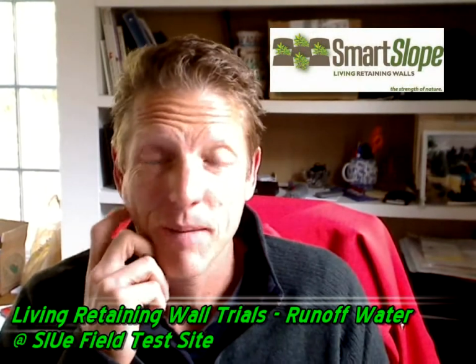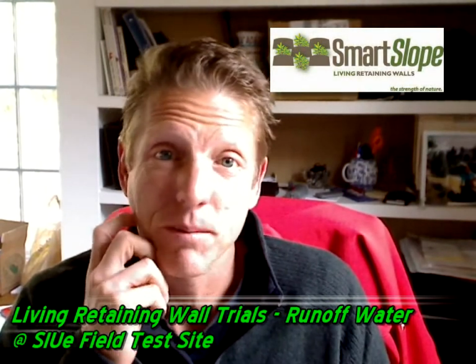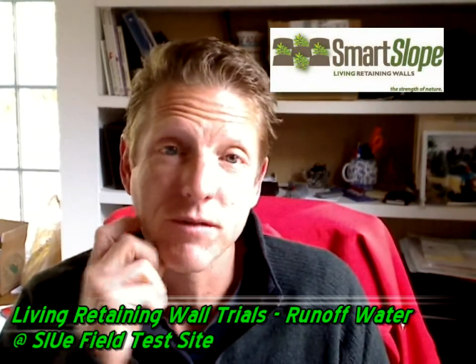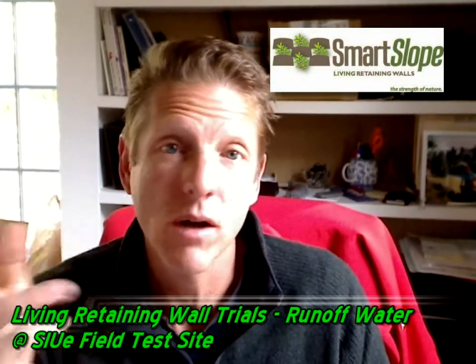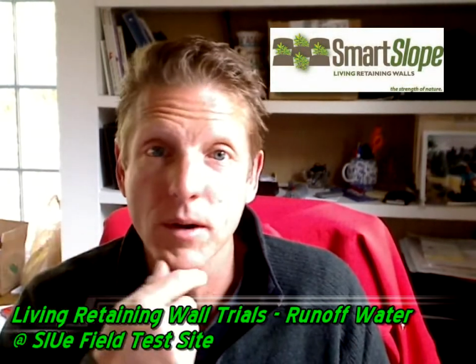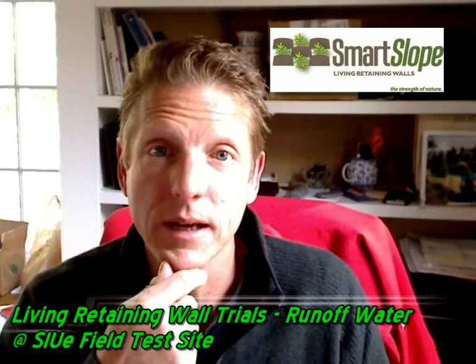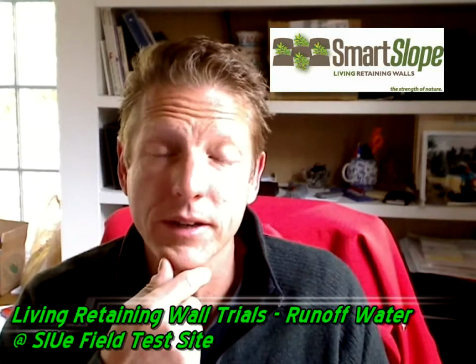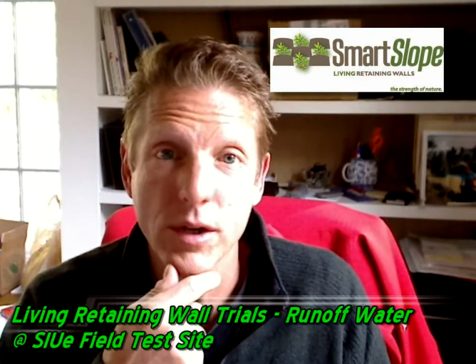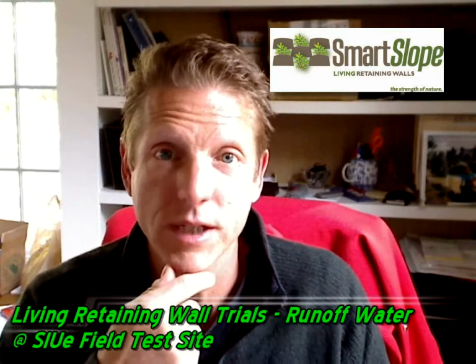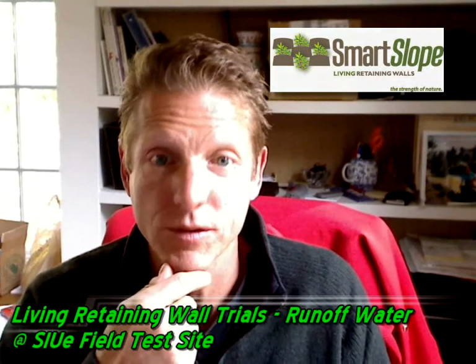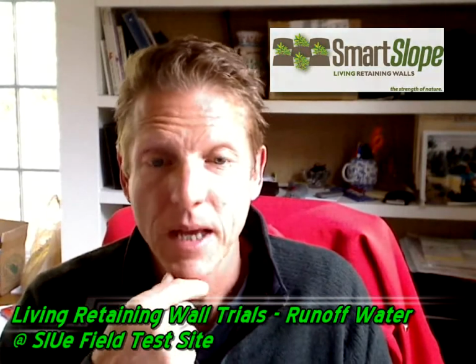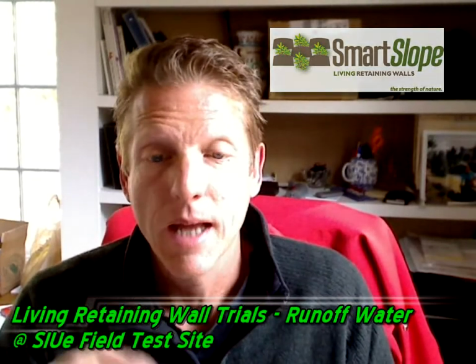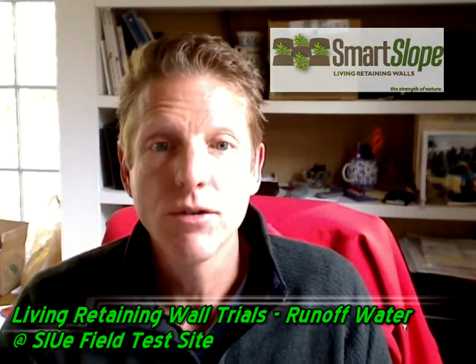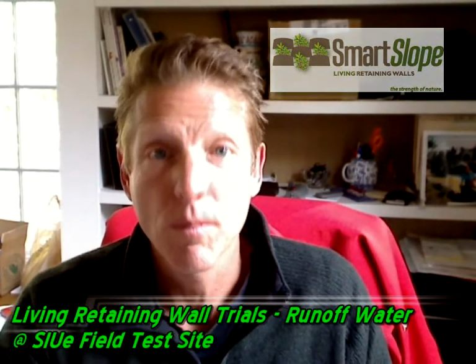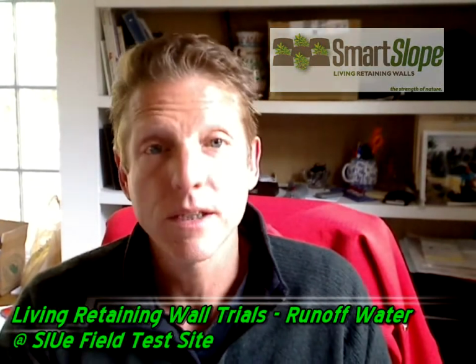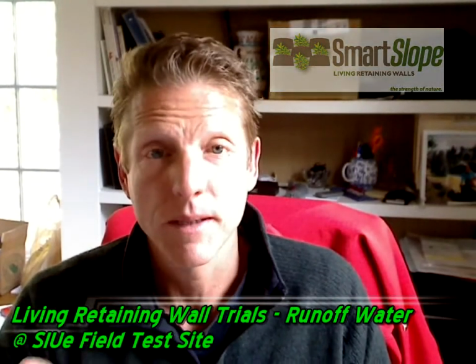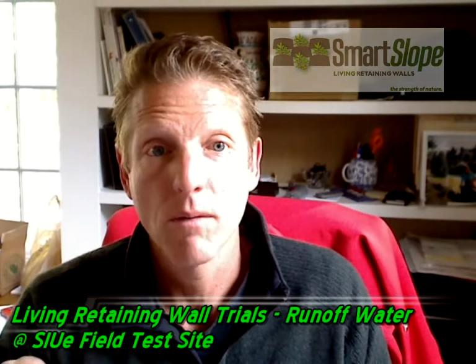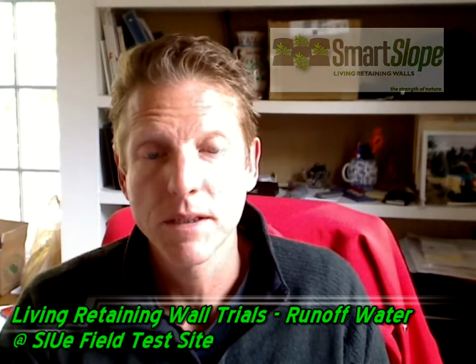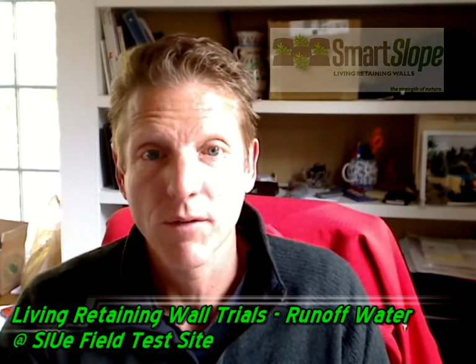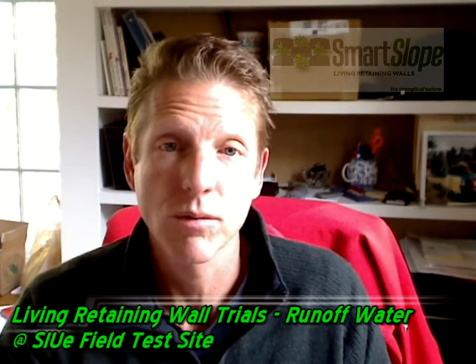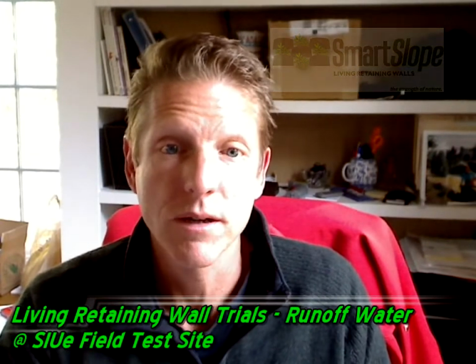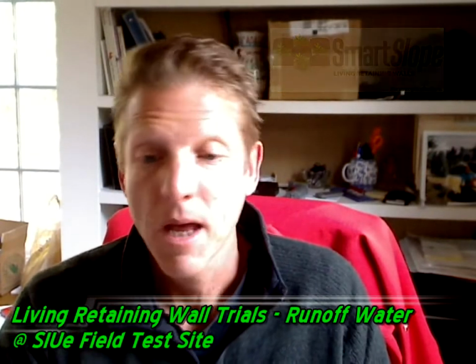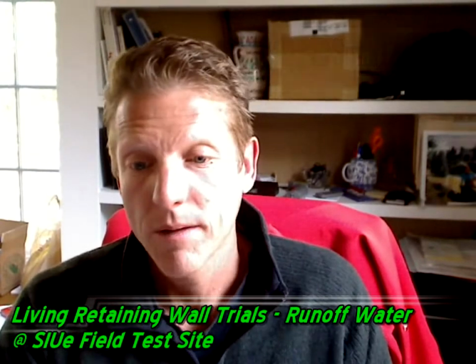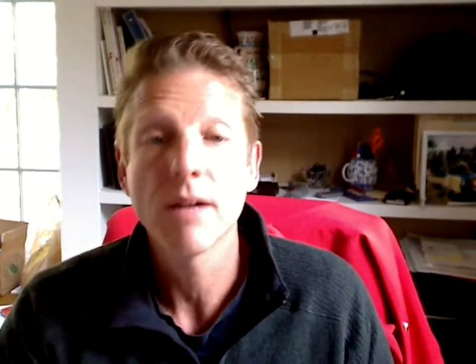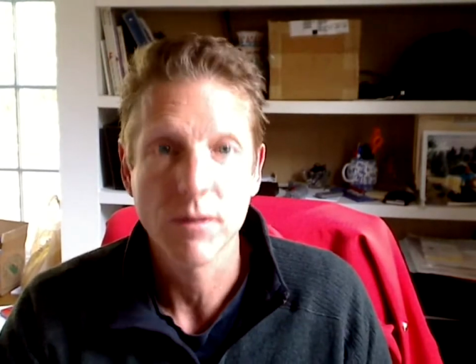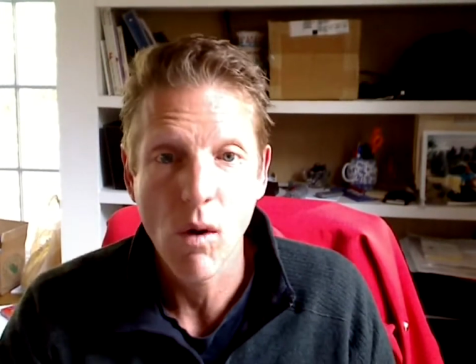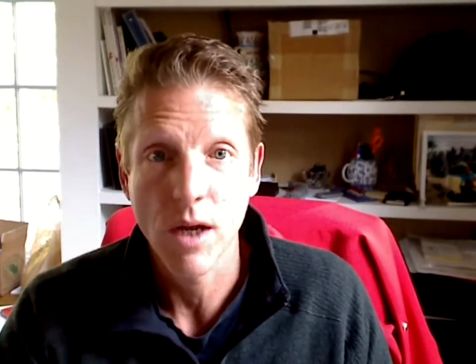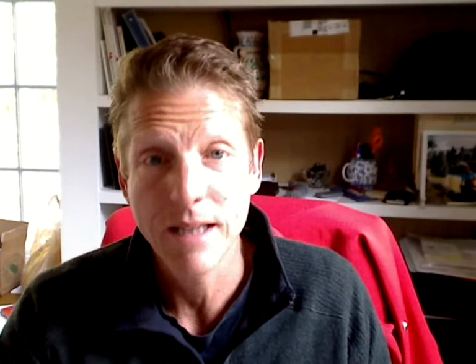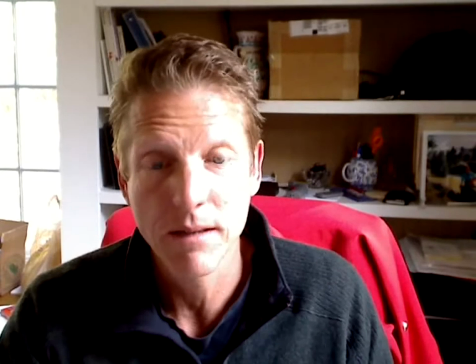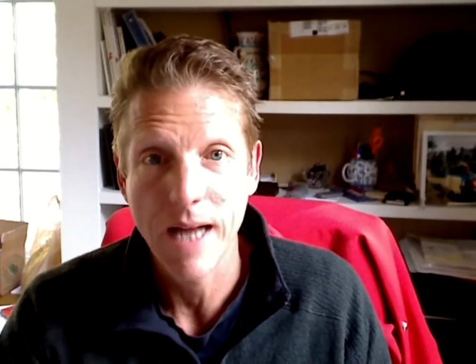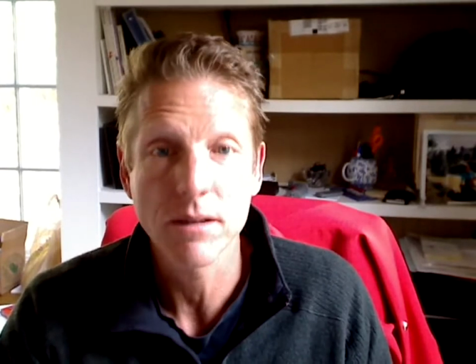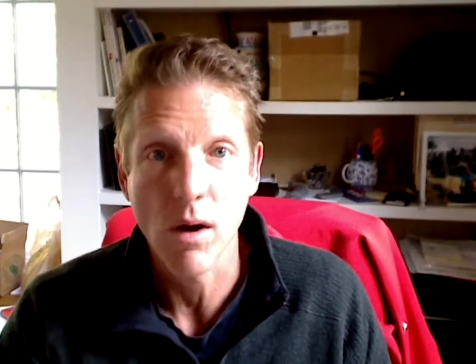I've been shooting pictures and video all summer at Southern Illinois University at Edwardsville. As you know from previous segments, we've been studying for the last three years the benefits of living walls over there with 18 identical test walls.